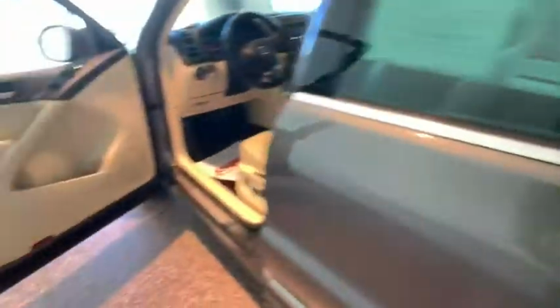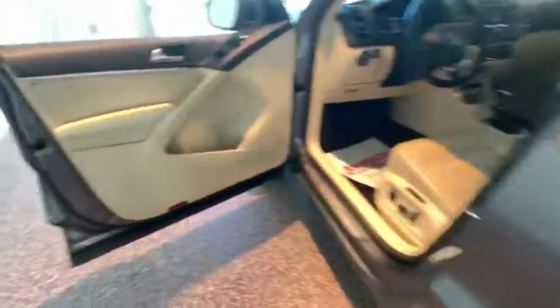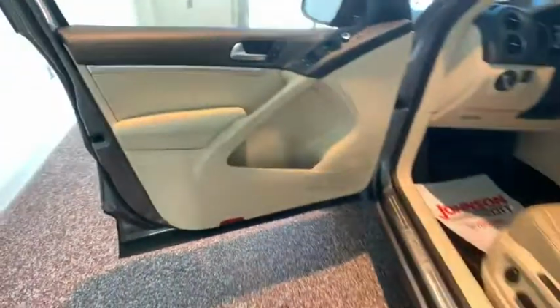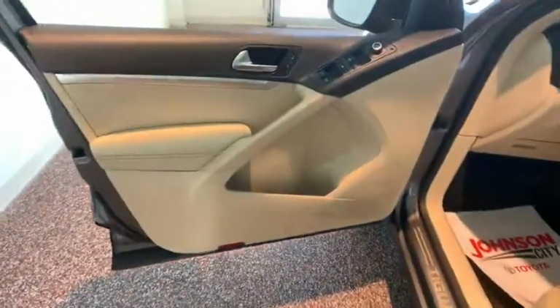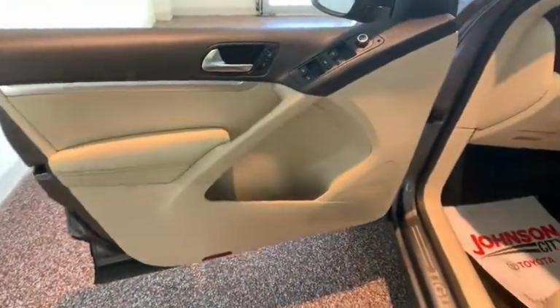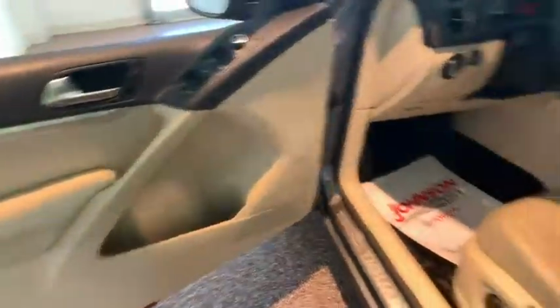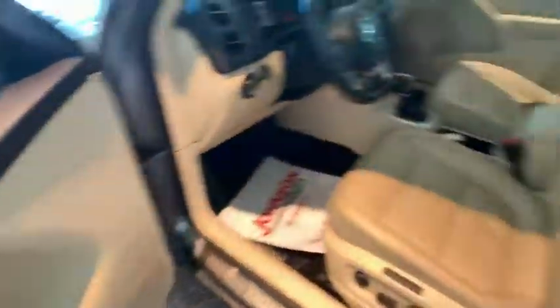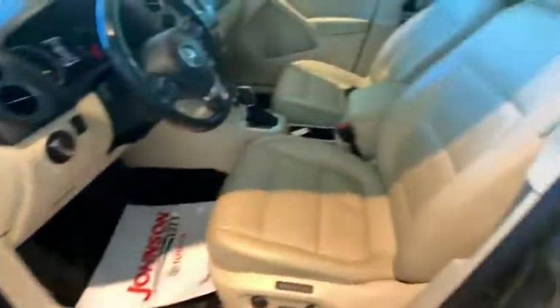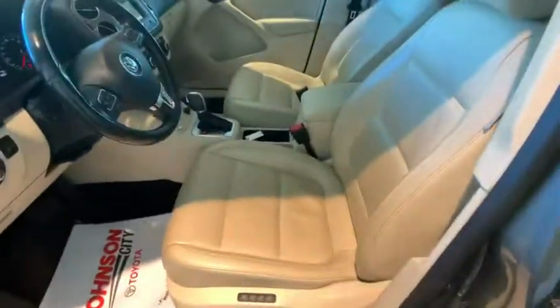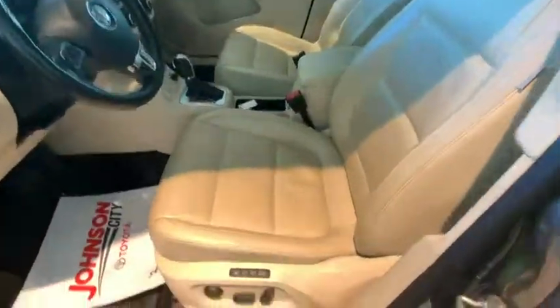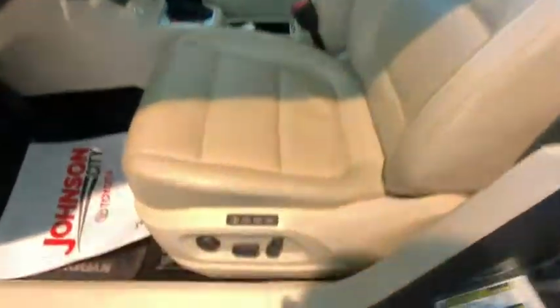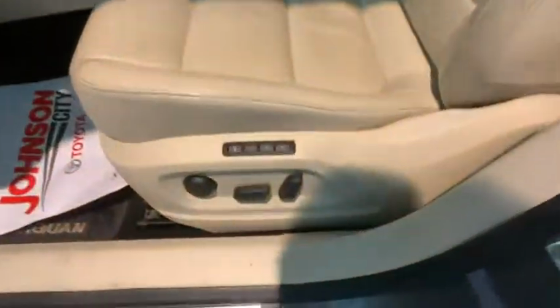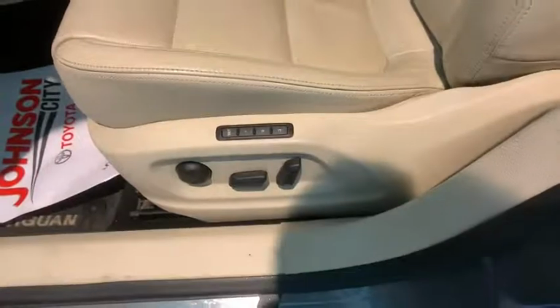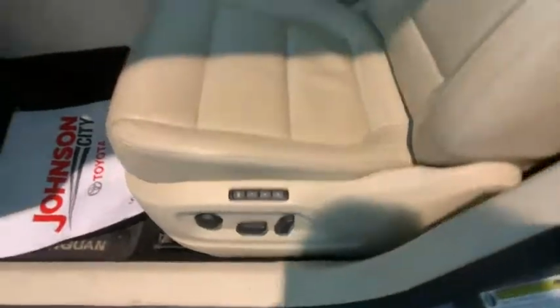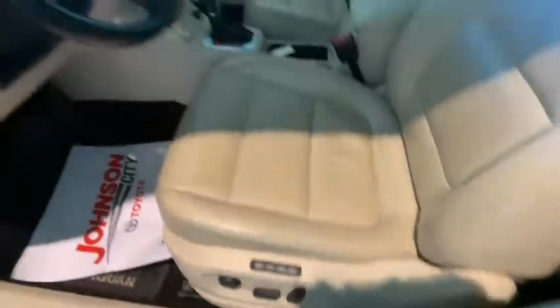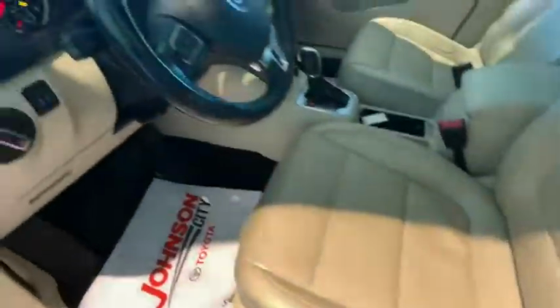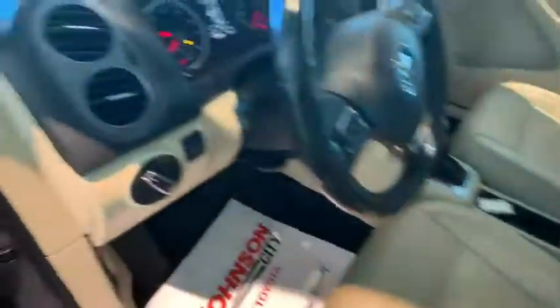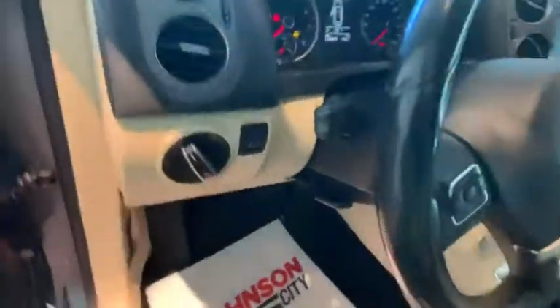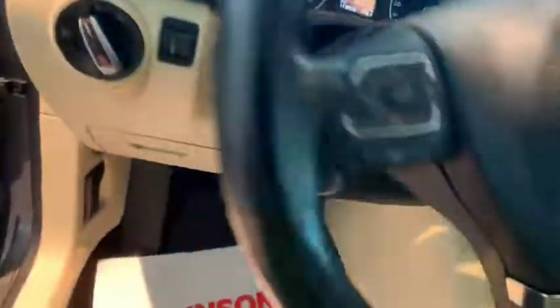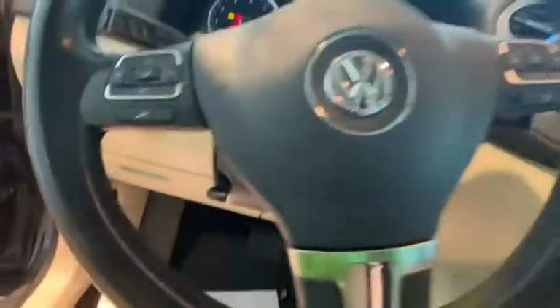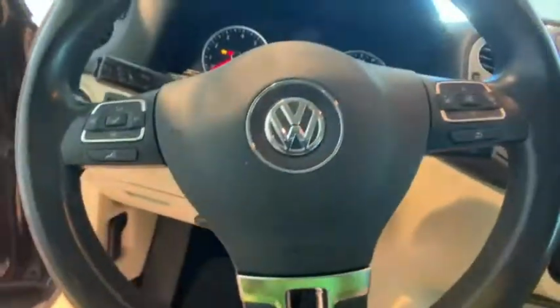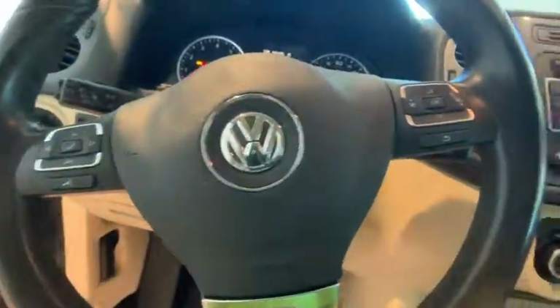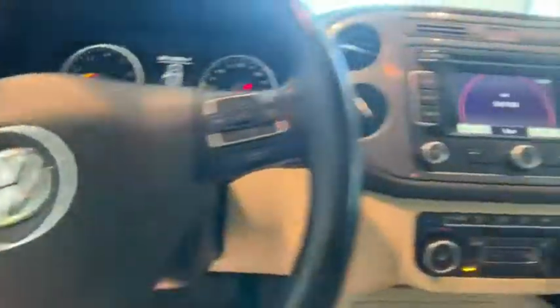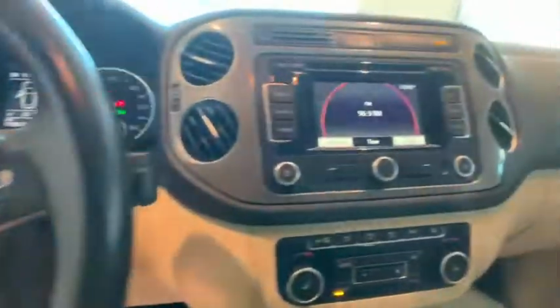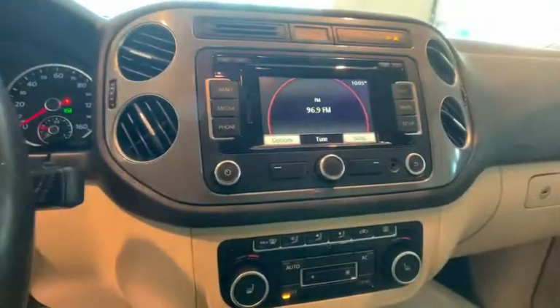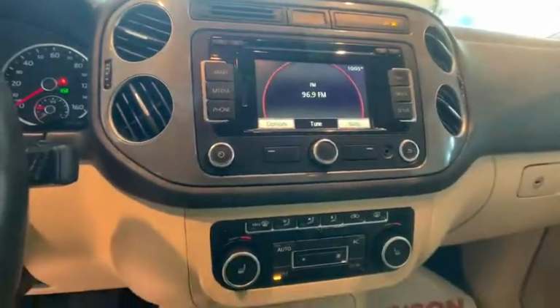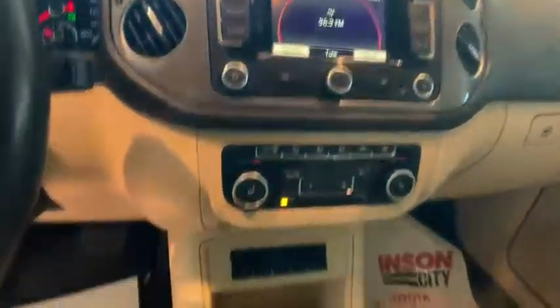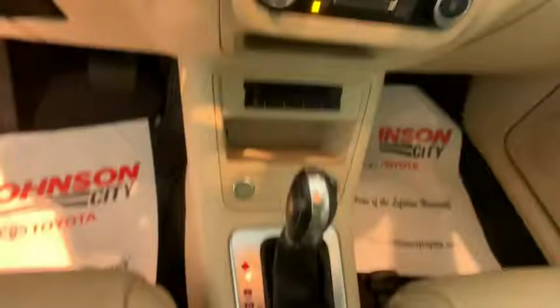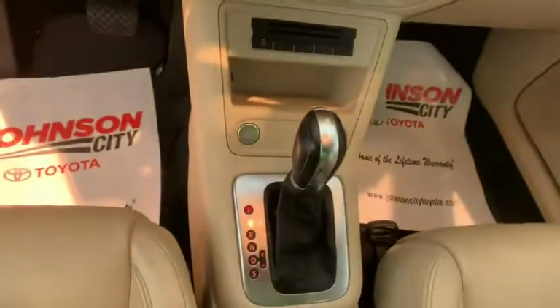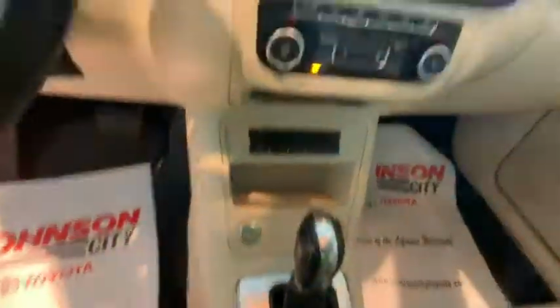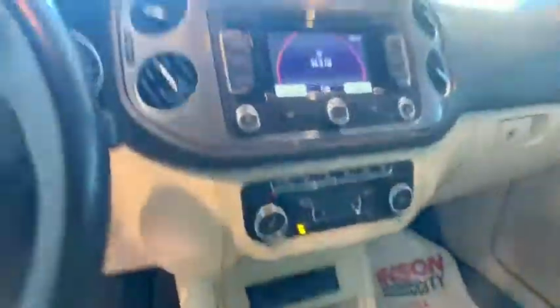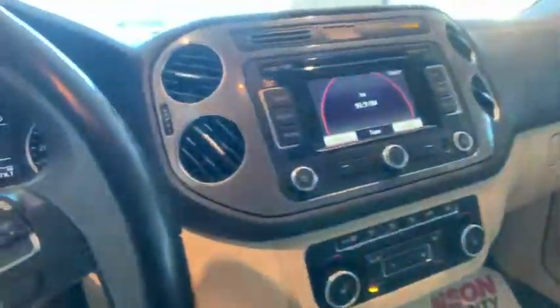Security system. Fog lights. Power windows. Compass. CD player. Rear window defroster. Electronic stability control. Trip computer. Heated front seats. Power moonroof.